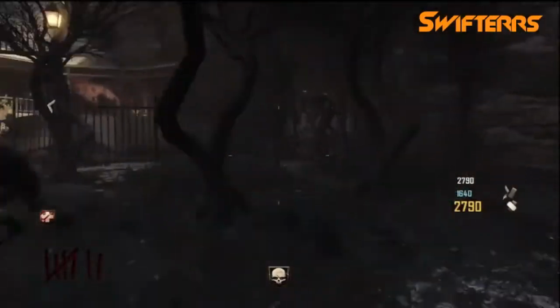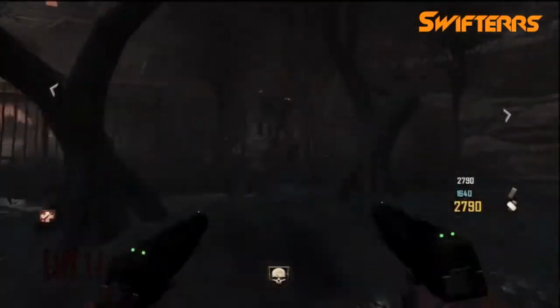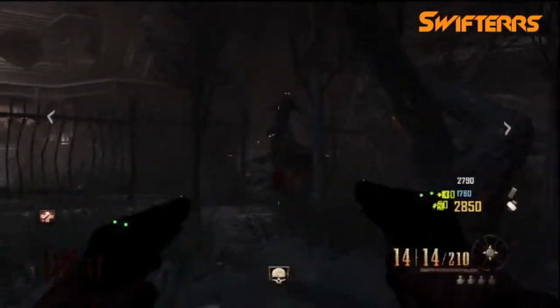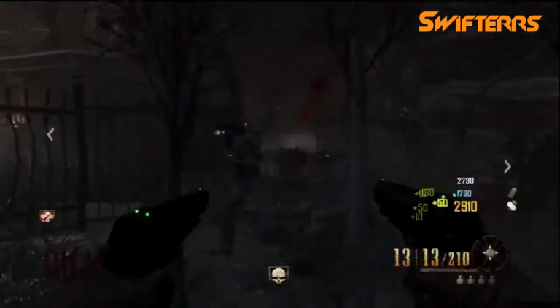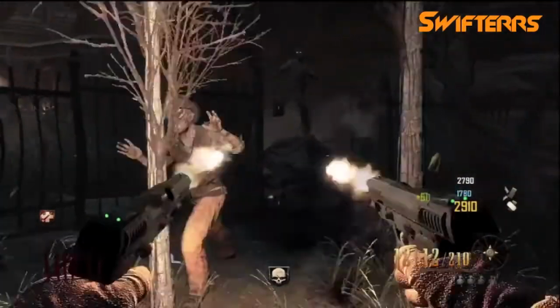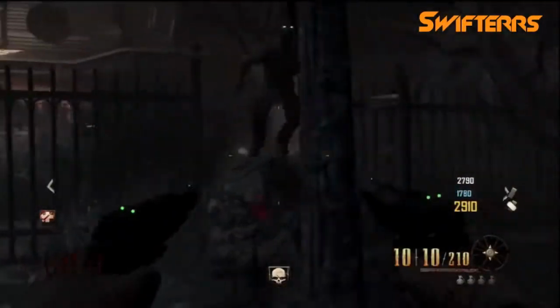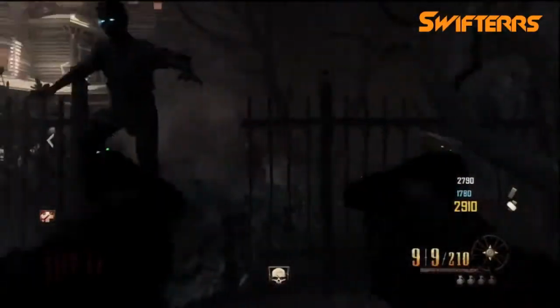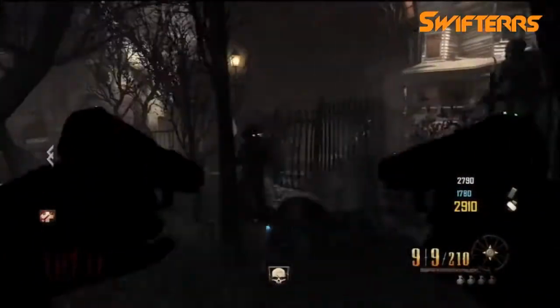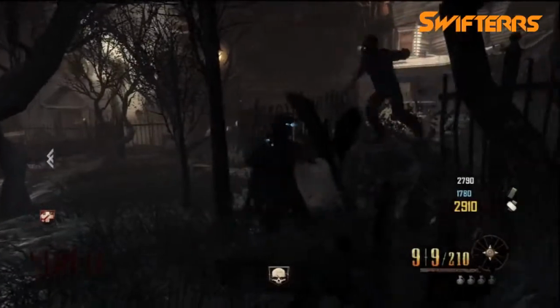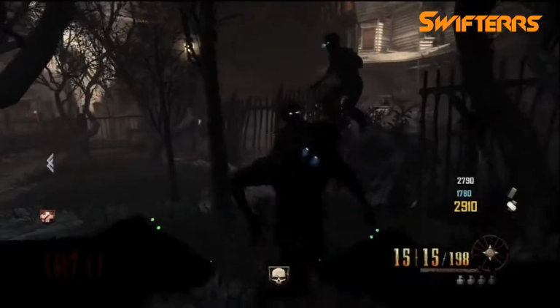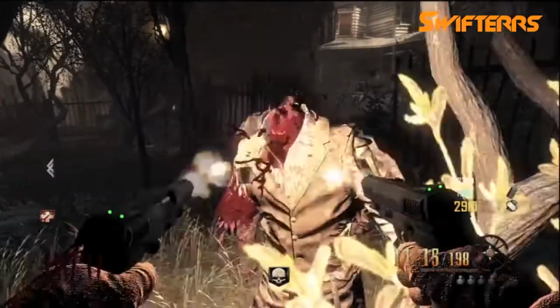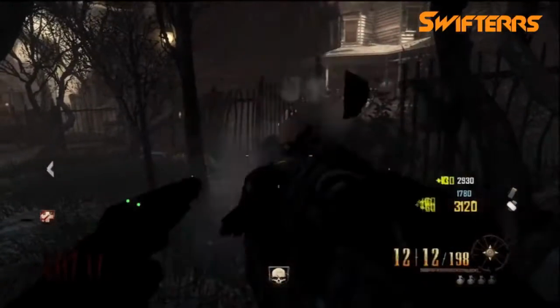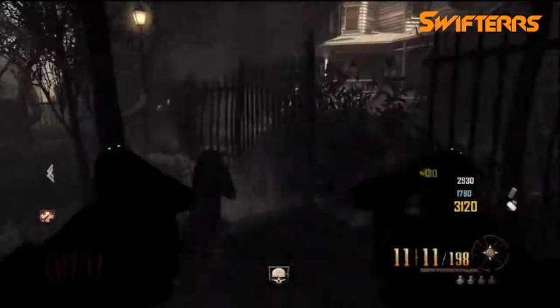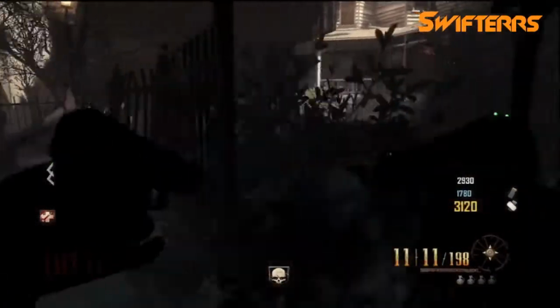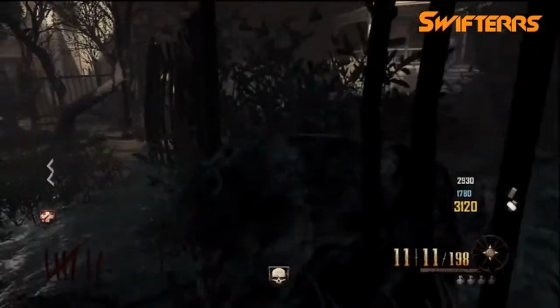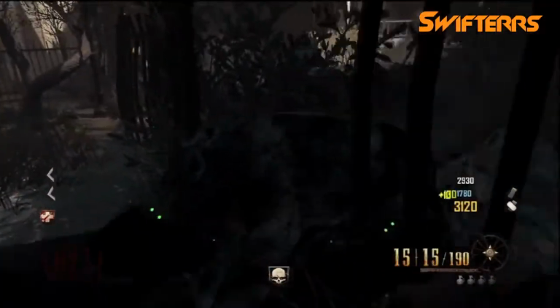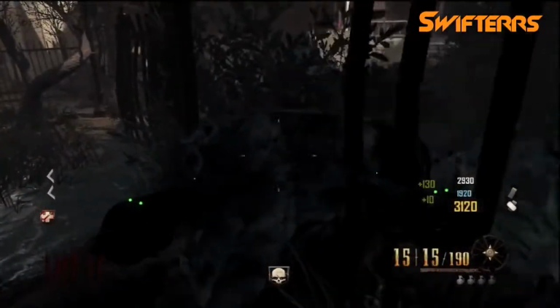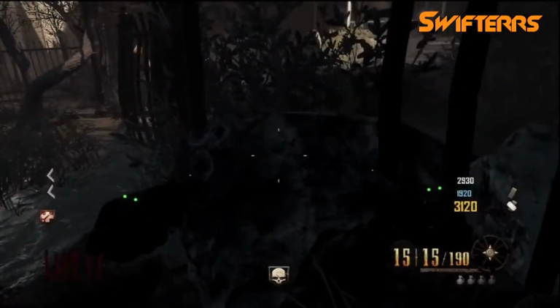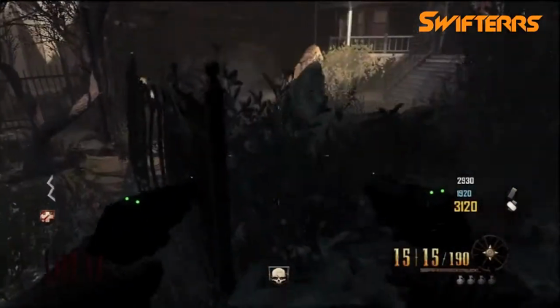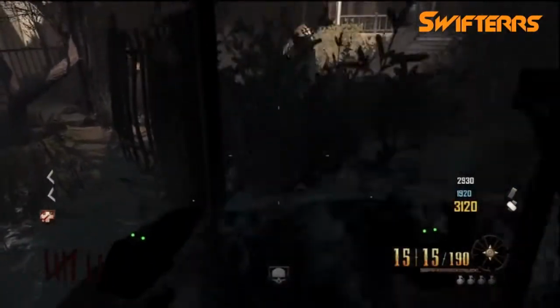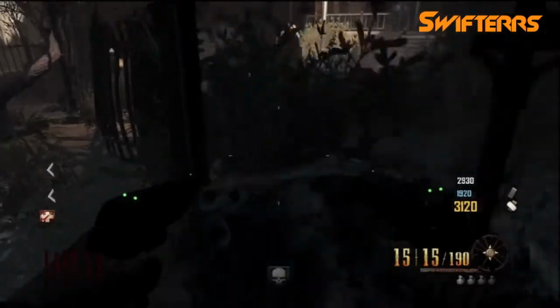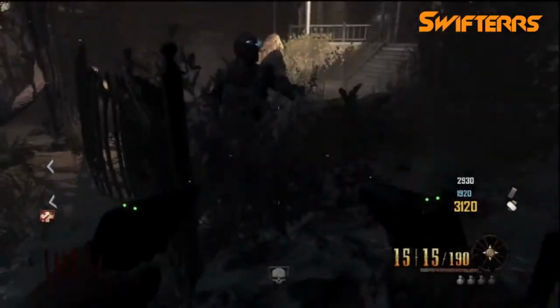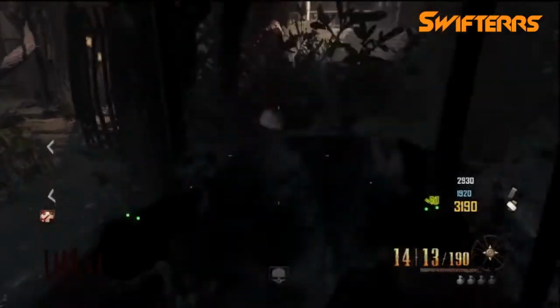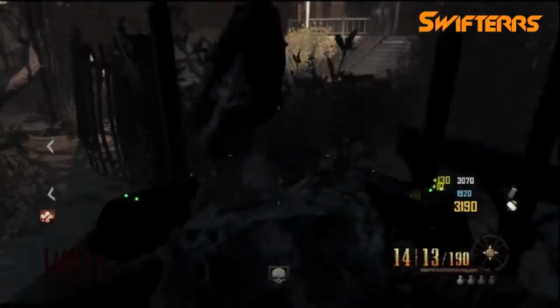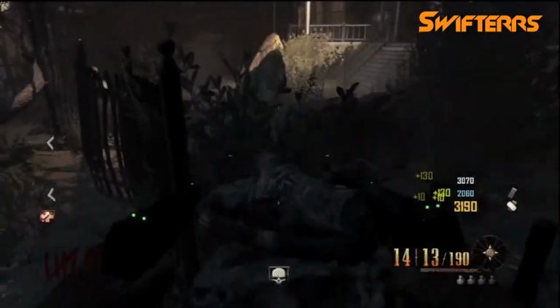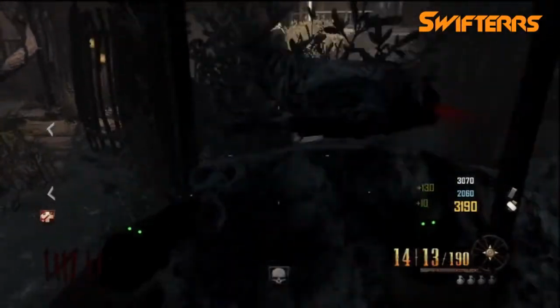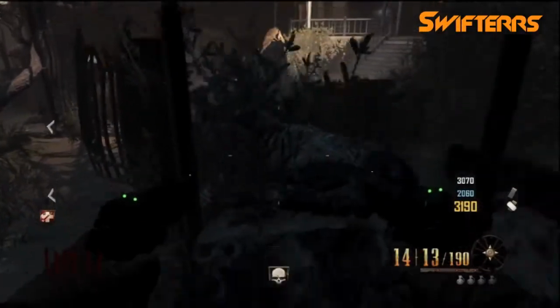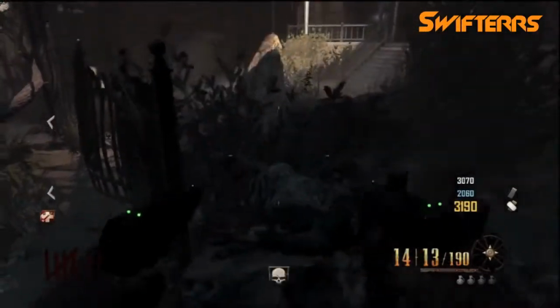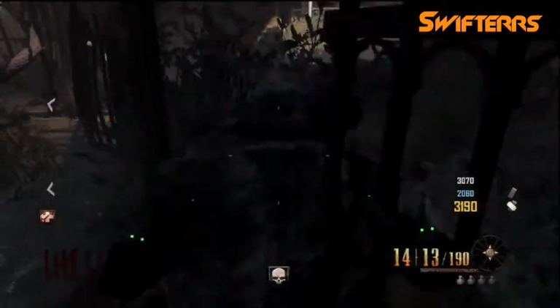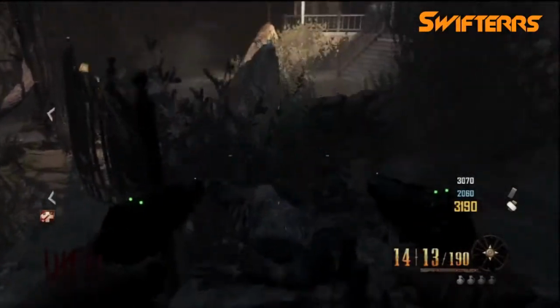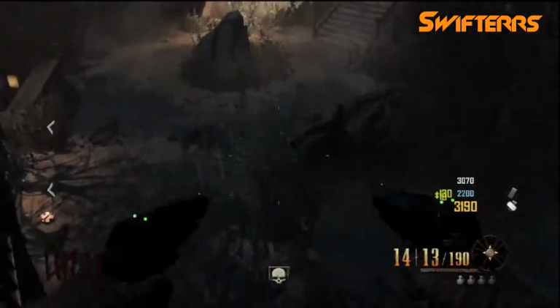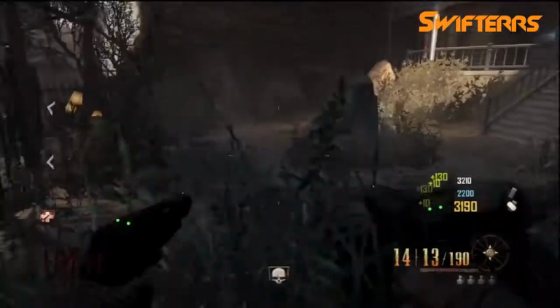As you can see I'm approaching the house and I'm going to come over to the right side. As you can see the zombies are jumping over this rock. I'm going to come to the side of the rock and continuously jump and soon enough it will push me up on top of the rock and allow me to just slide right on in.